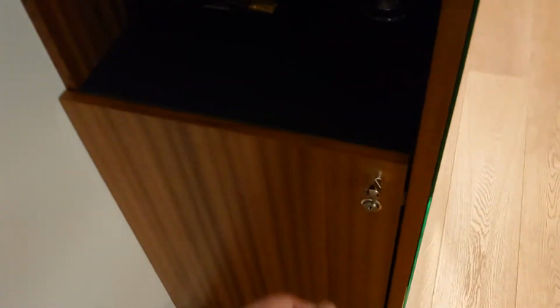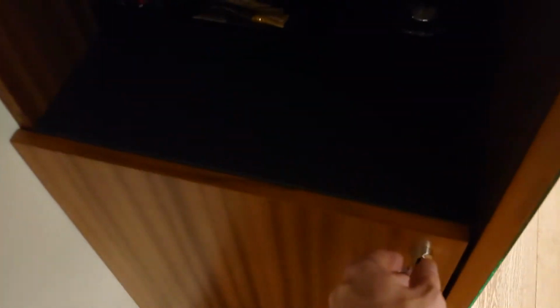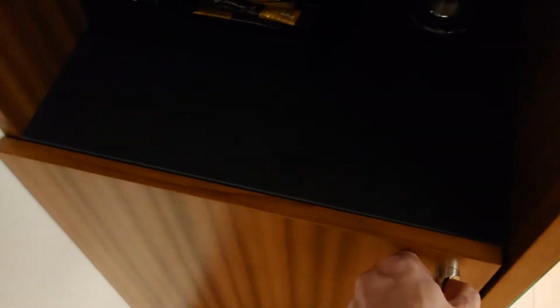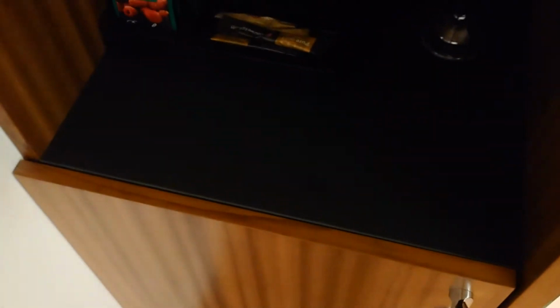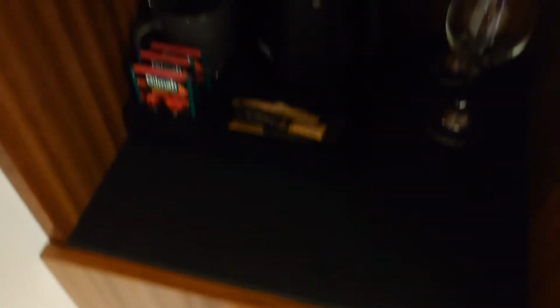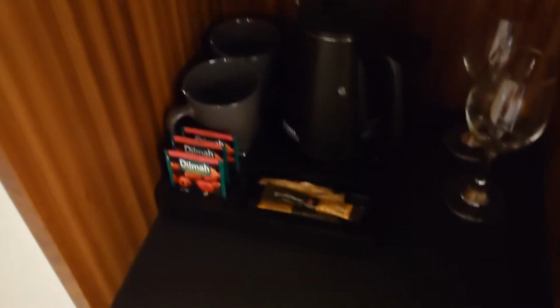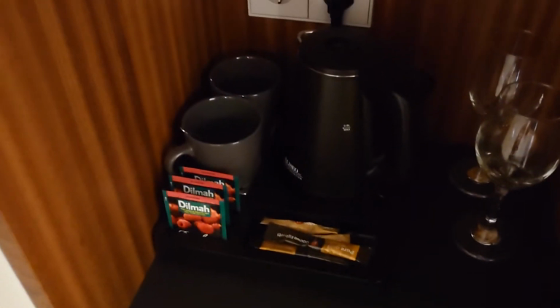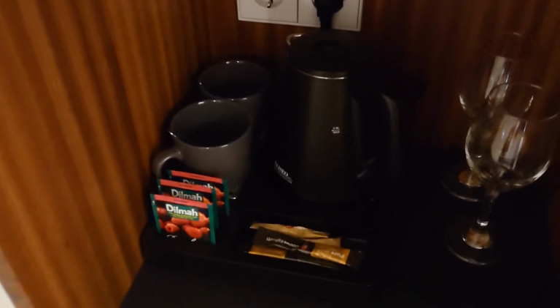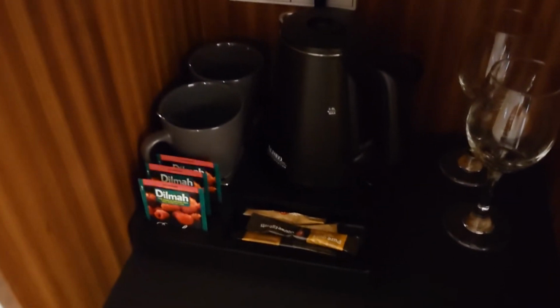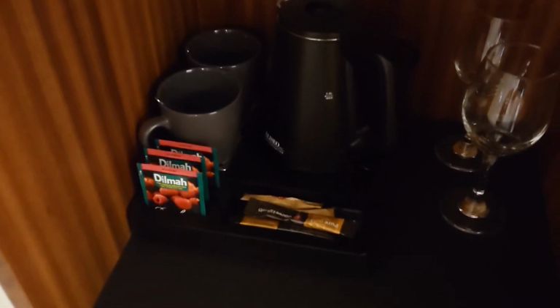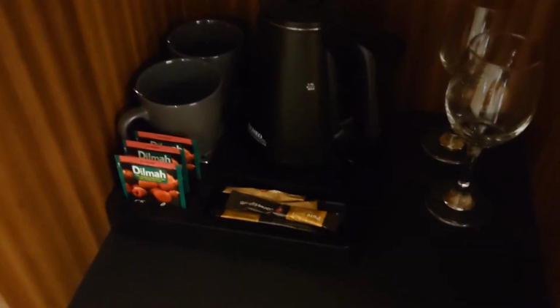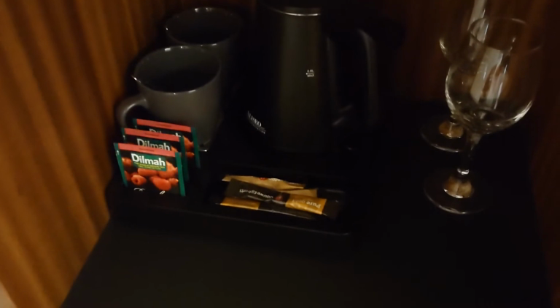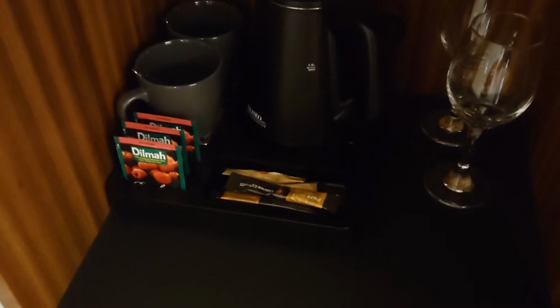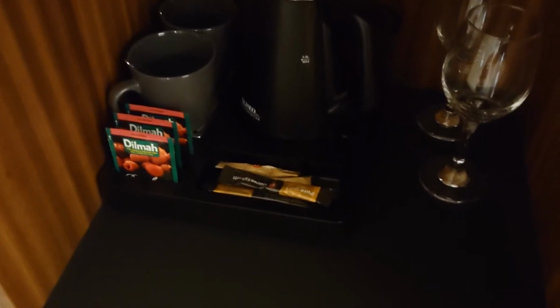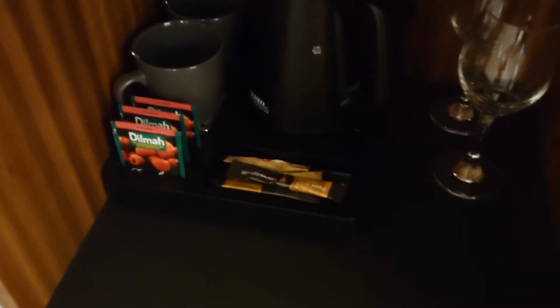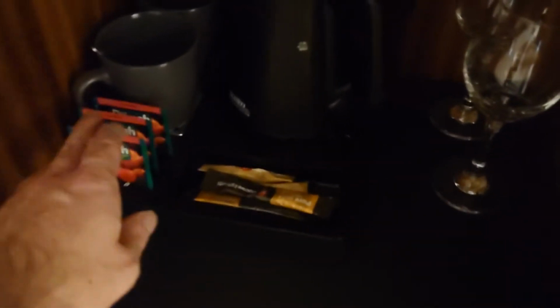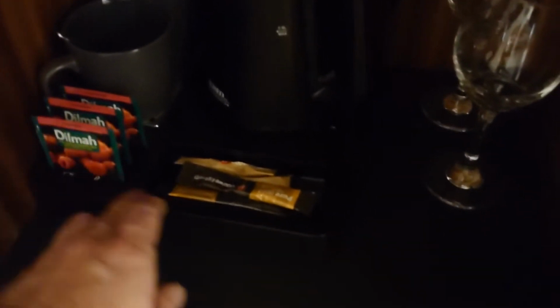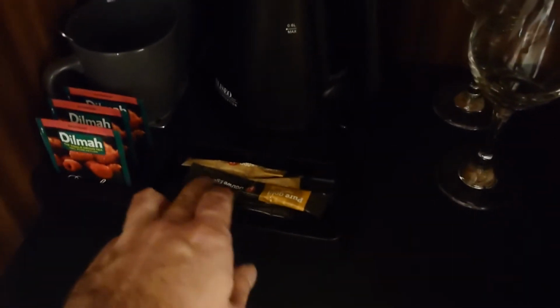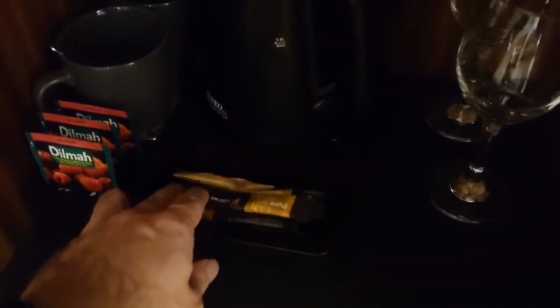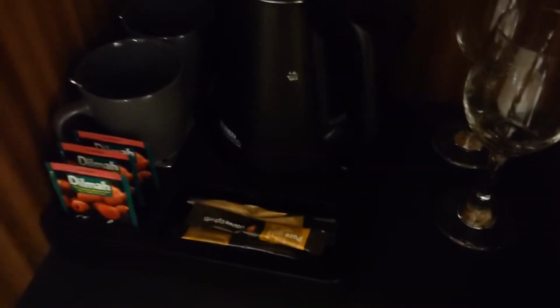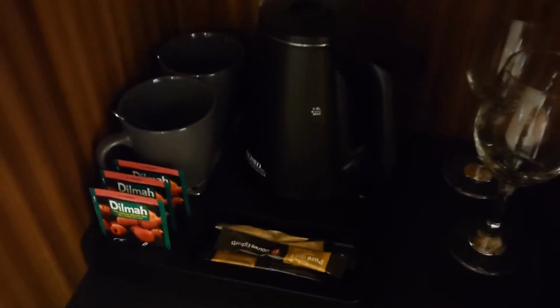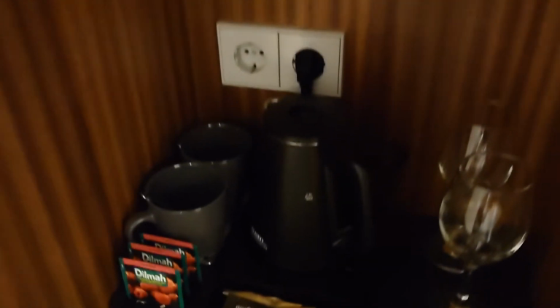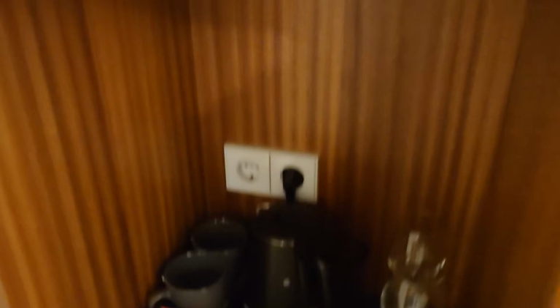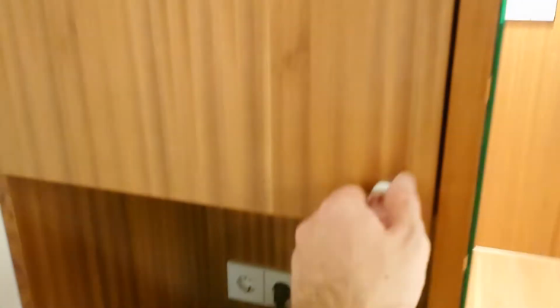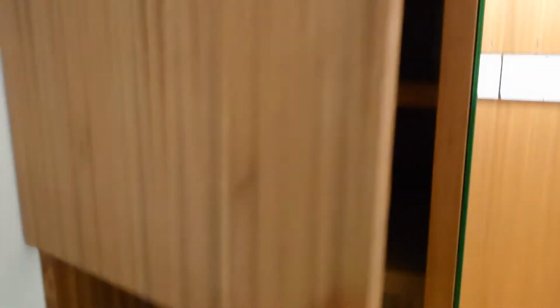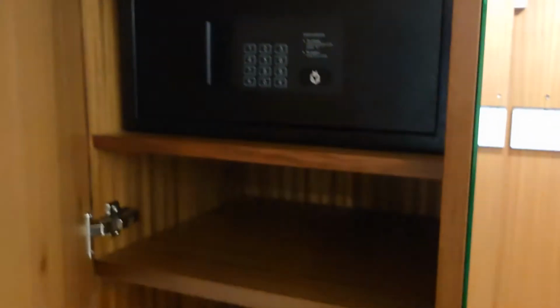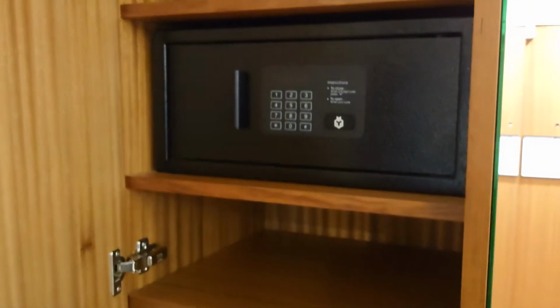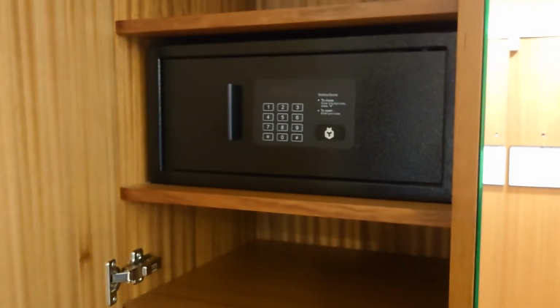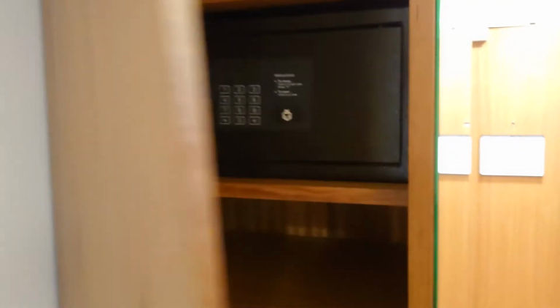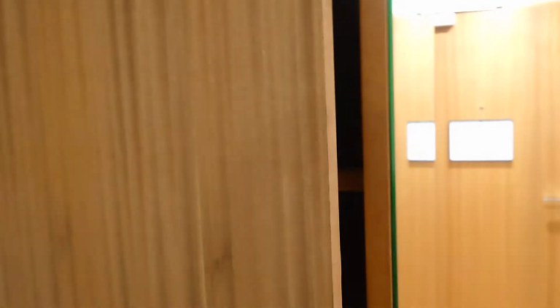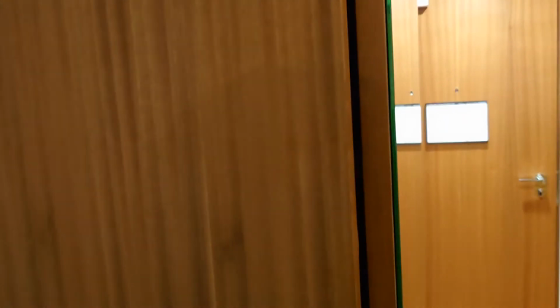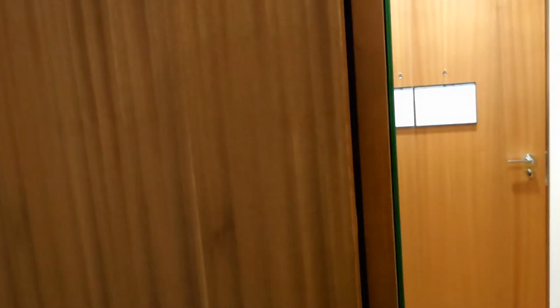Hidden away there is a minibar — it's currently closed due to COVID-19 — and tea and coffee making options, so it's tea bags and instant coffees. Hidden here you also have a safe.